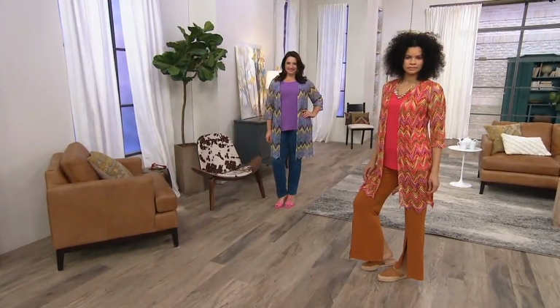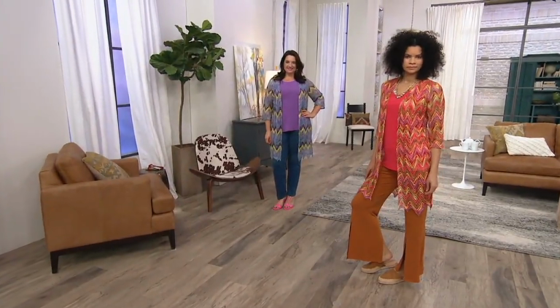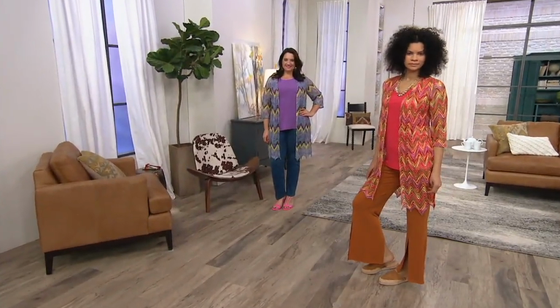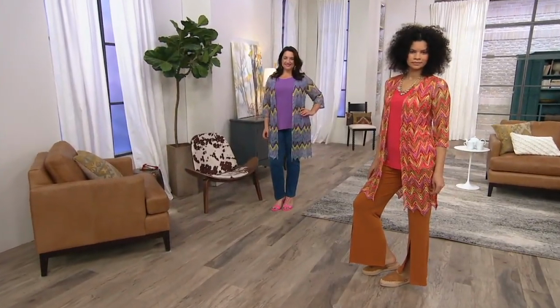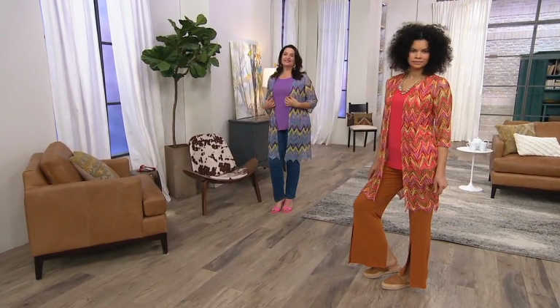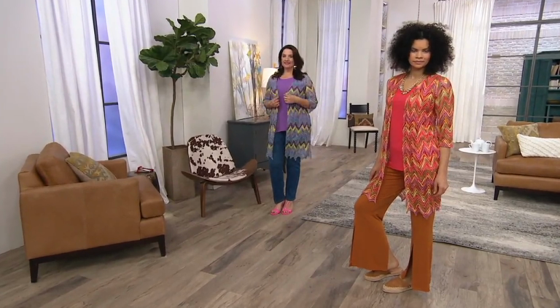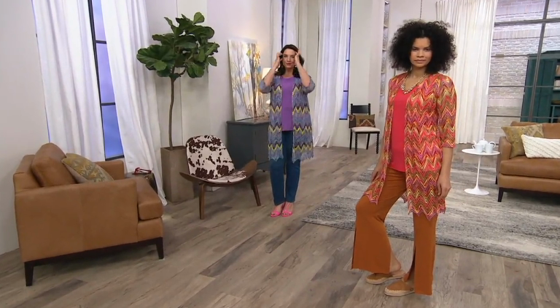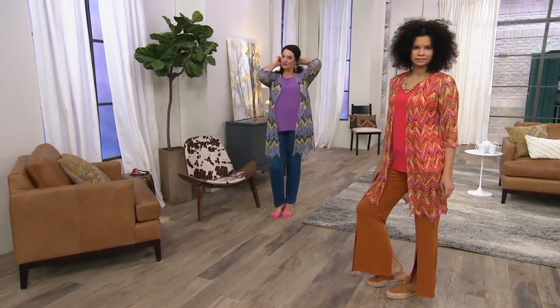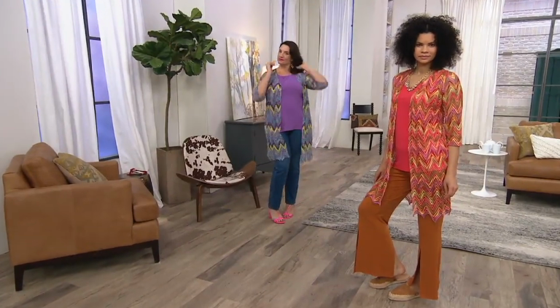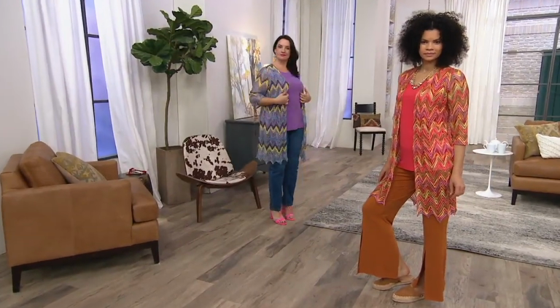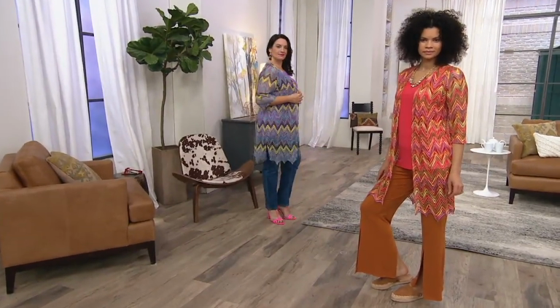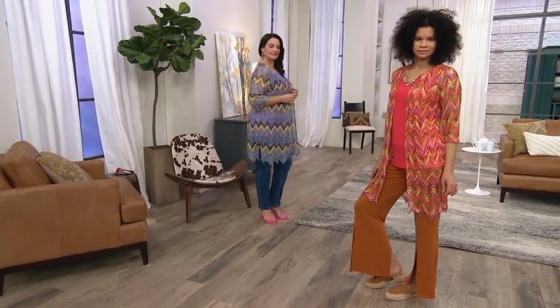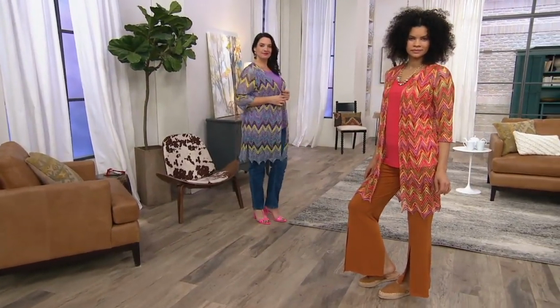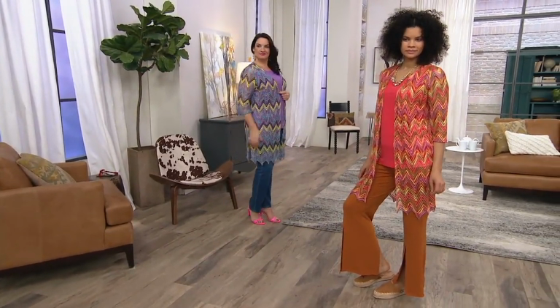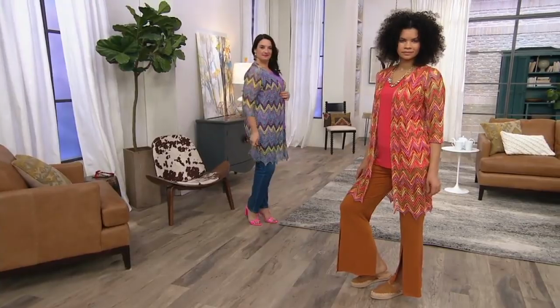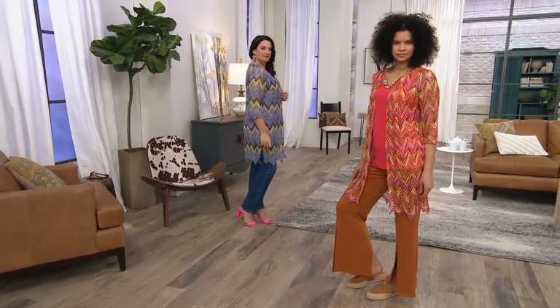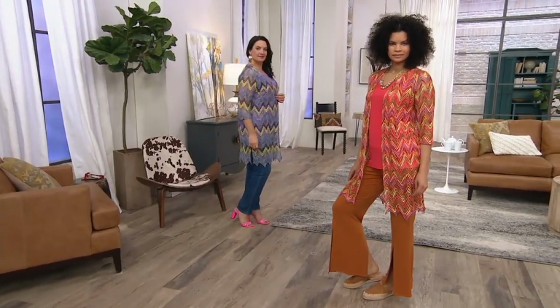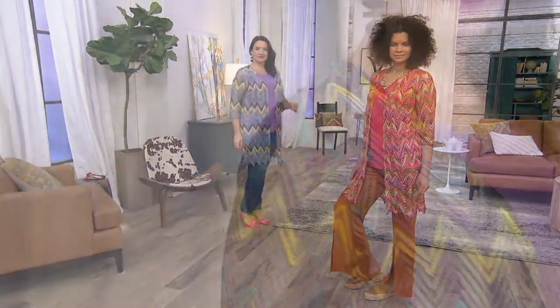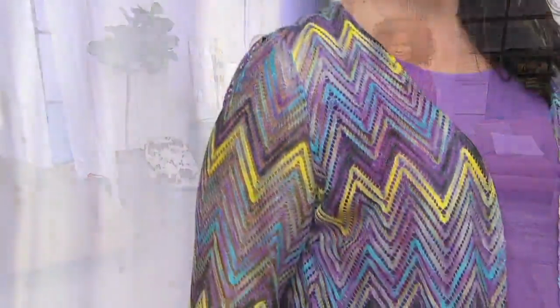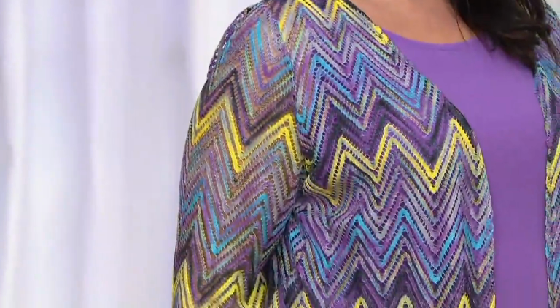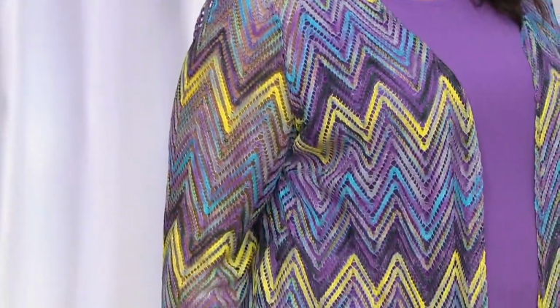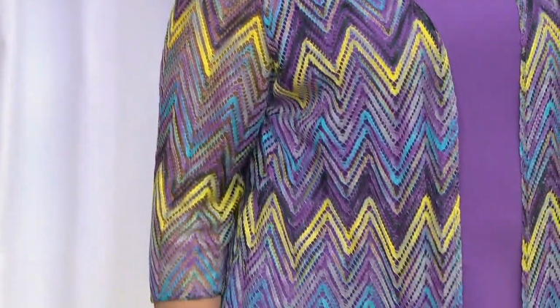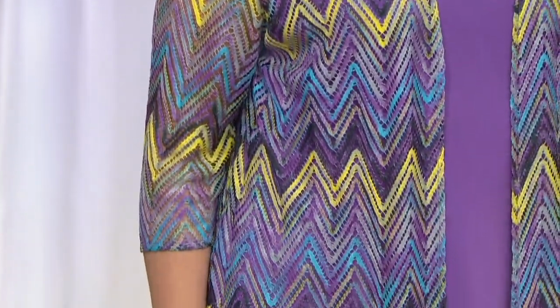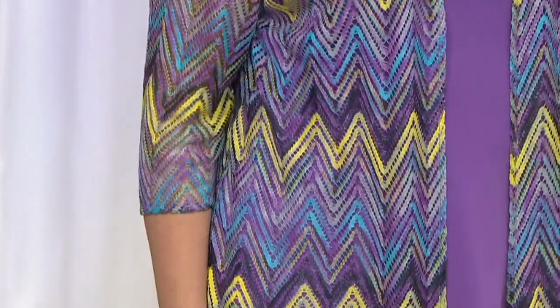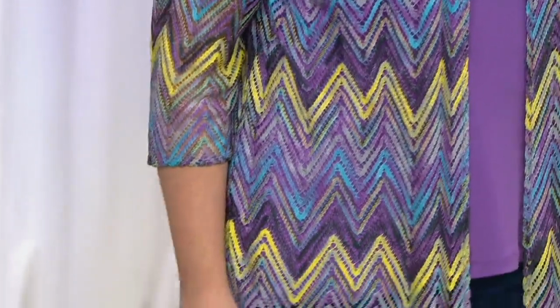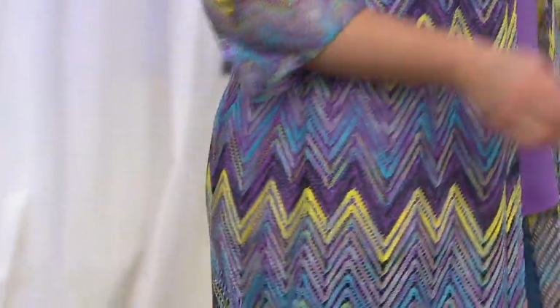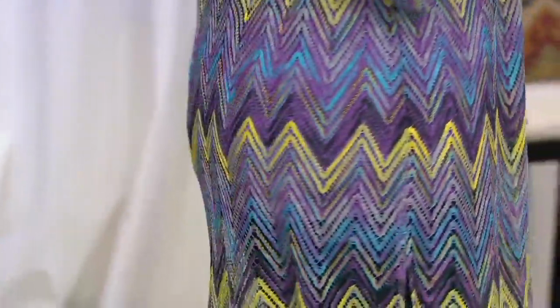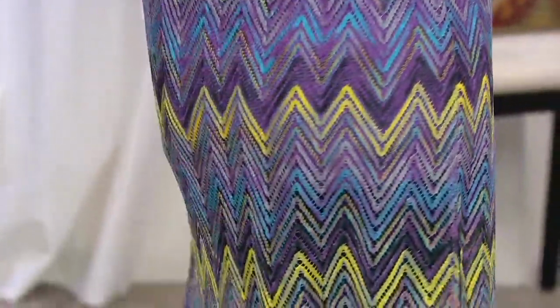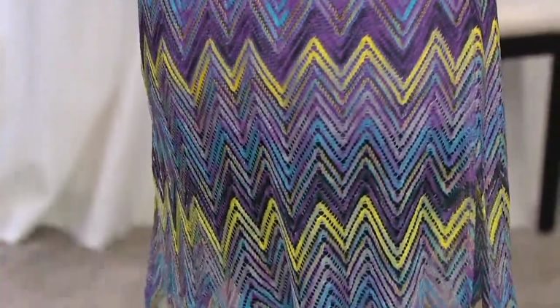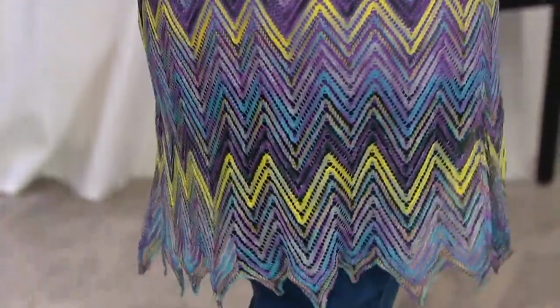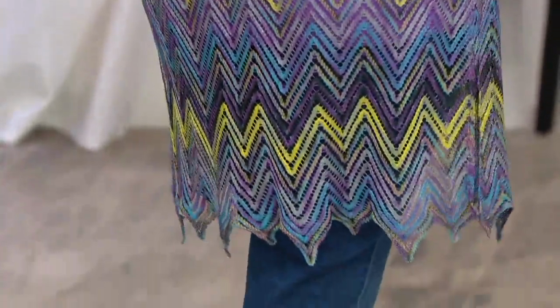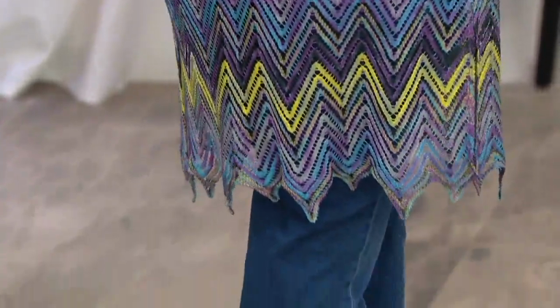This novelty knit cardigan feels like nothing. It won't make you hot. You could wear it right now over maybe even a little turtleneck, but it gives you coverage without any heat. It's so lightweight, it's airy, it's so pretty.